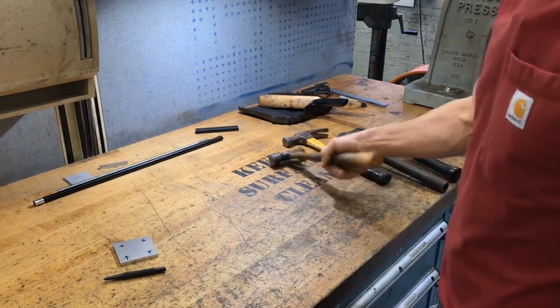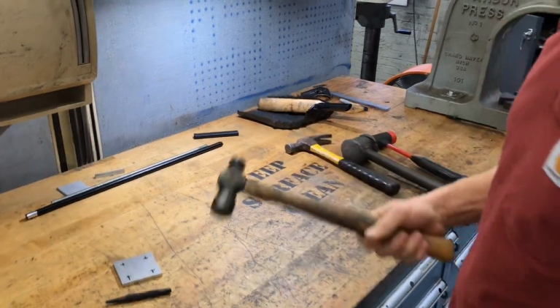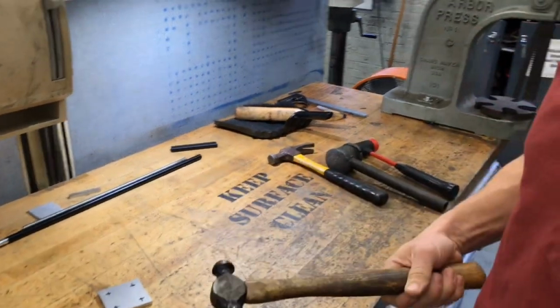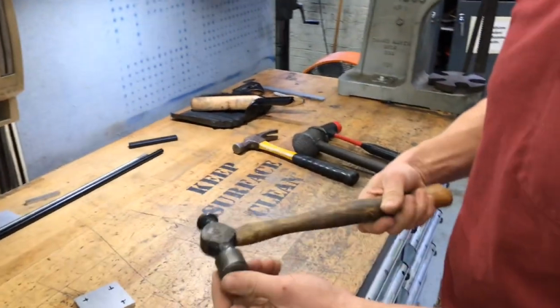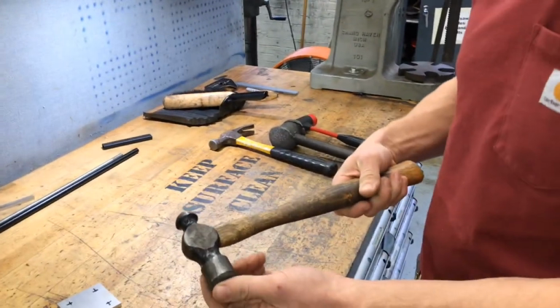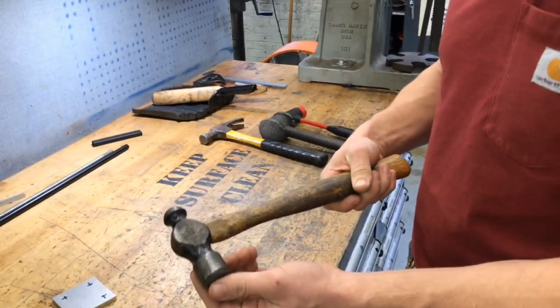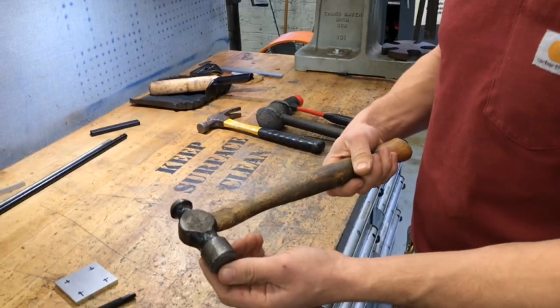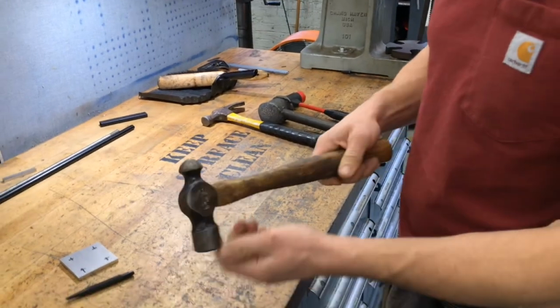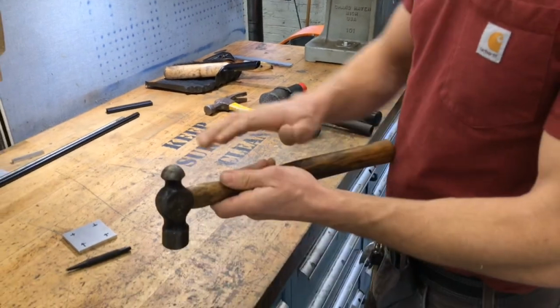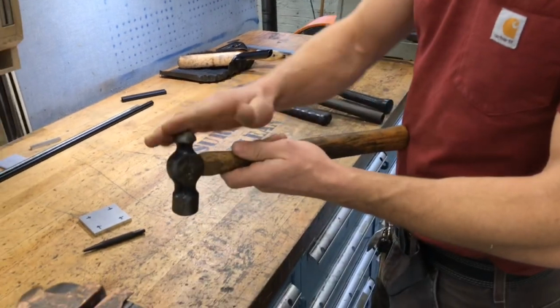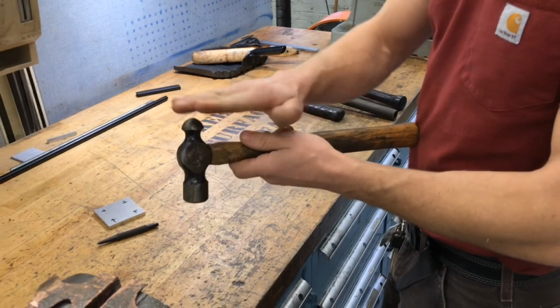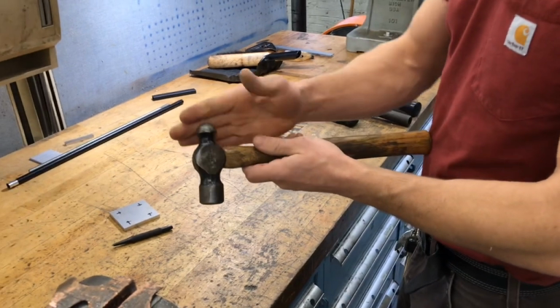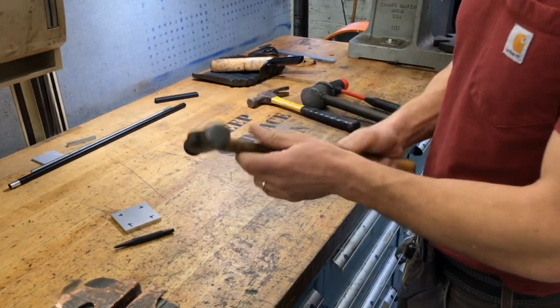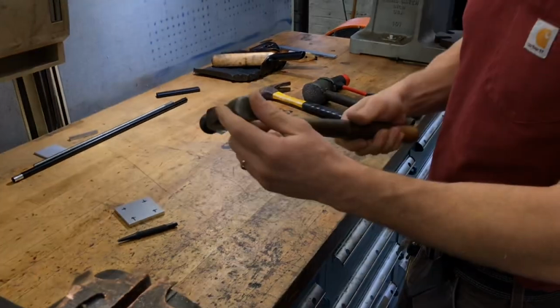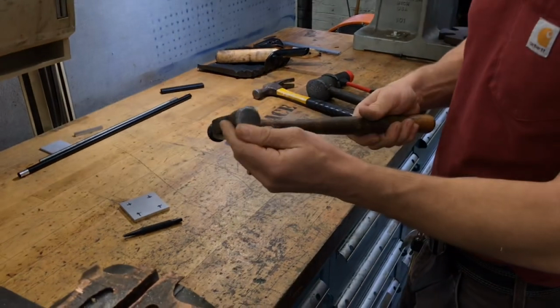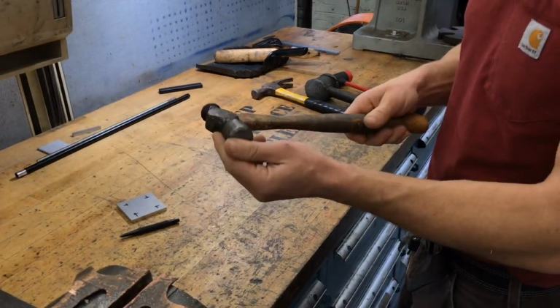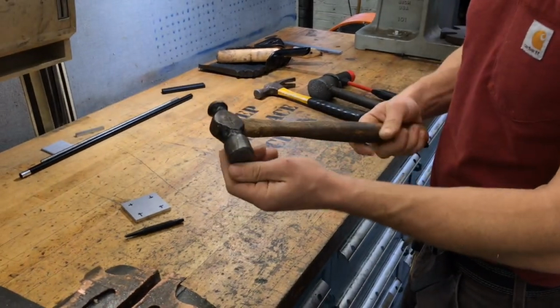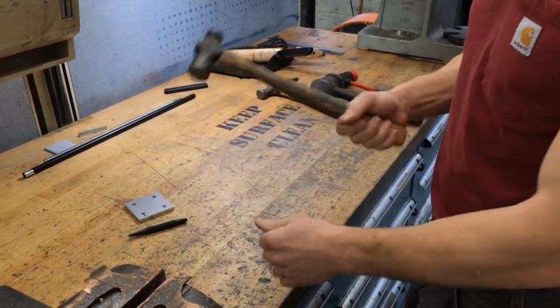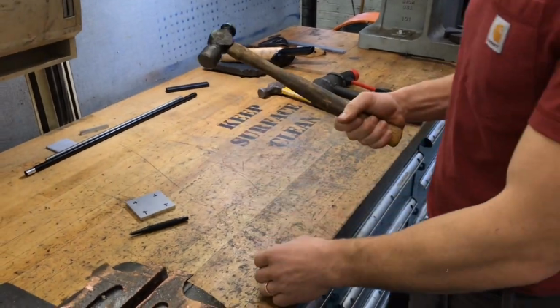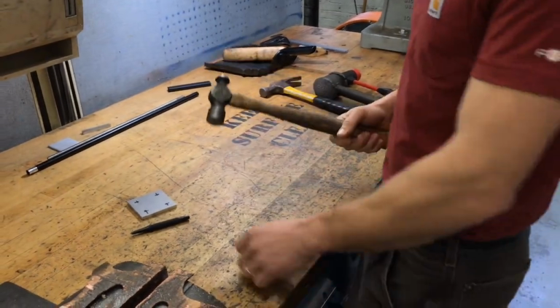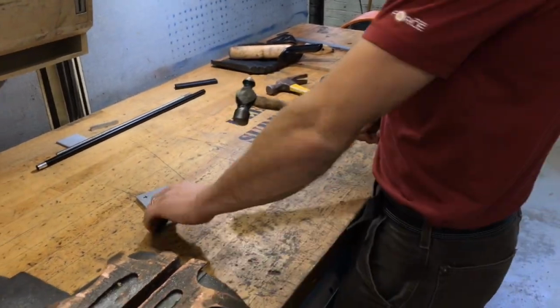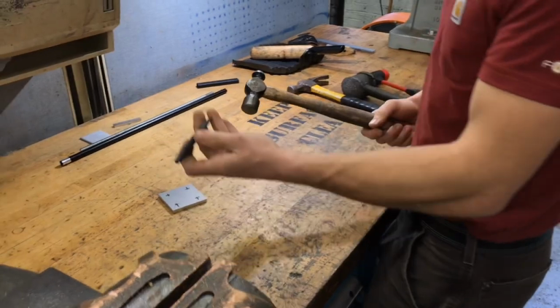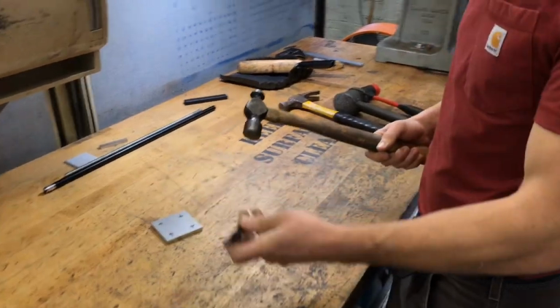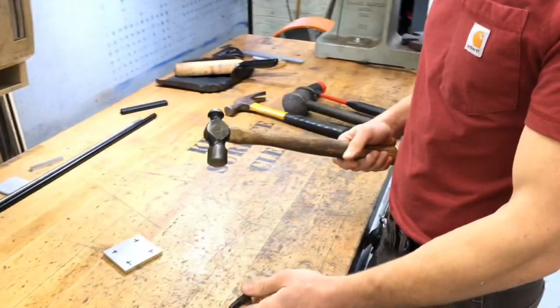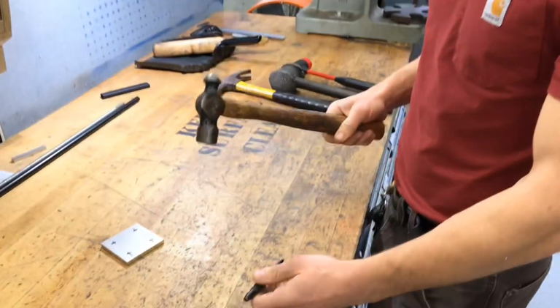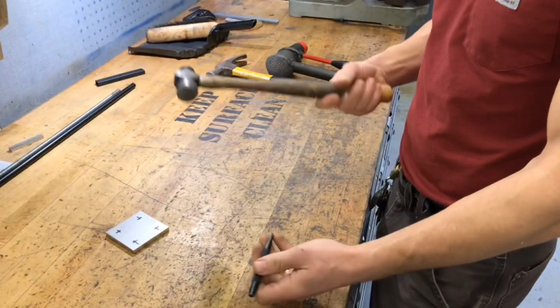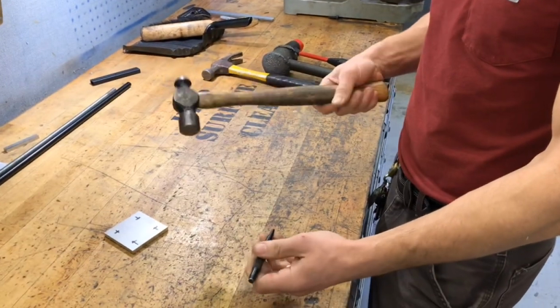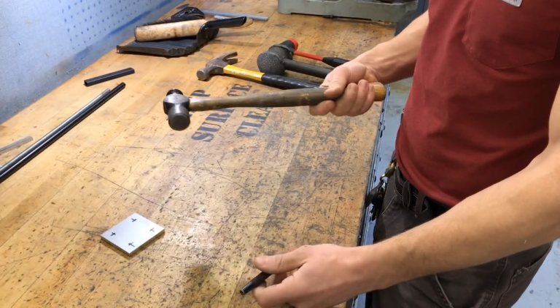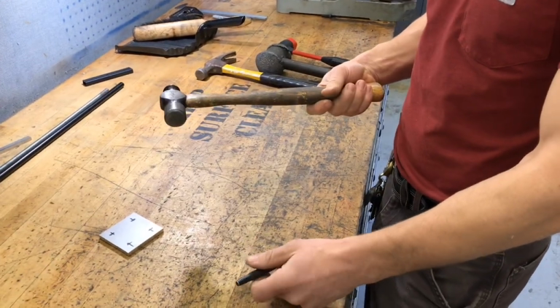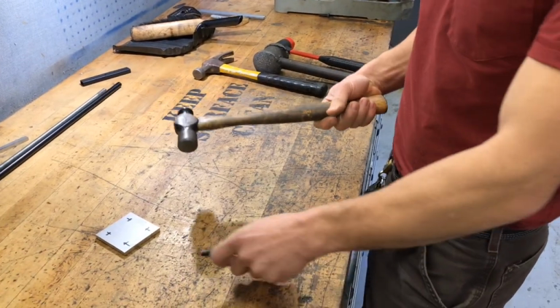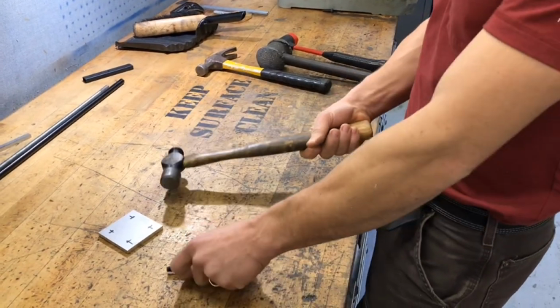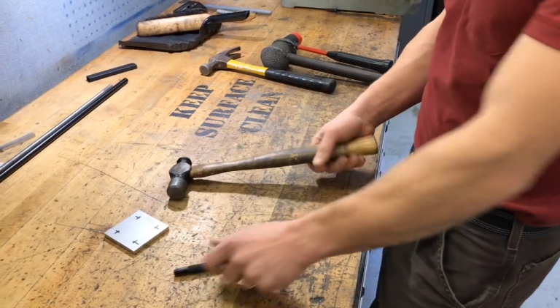But primarily in a machine shop we're using a ball peen hammer. It has a rounded face on one side and a flat face on the other. These are great for striking center punches or basically hitting anything metal.